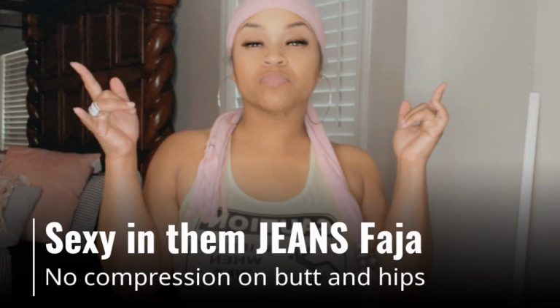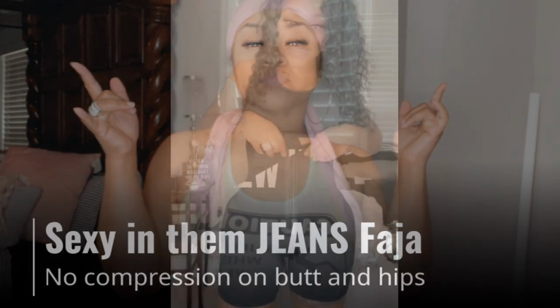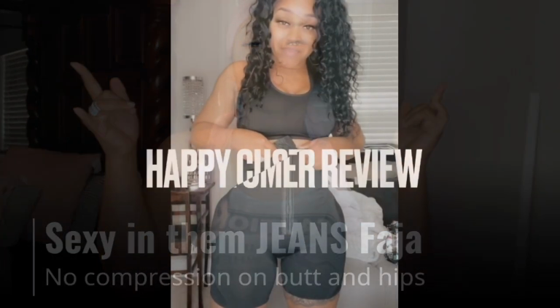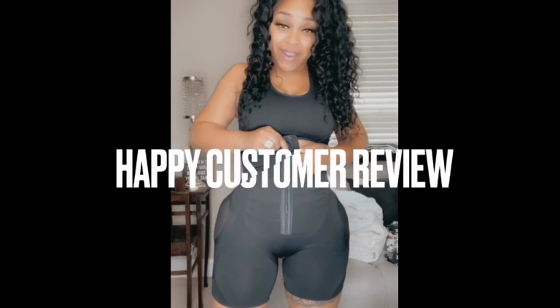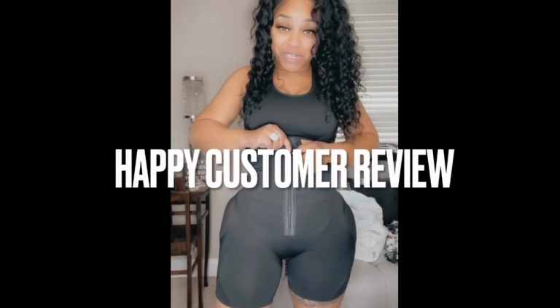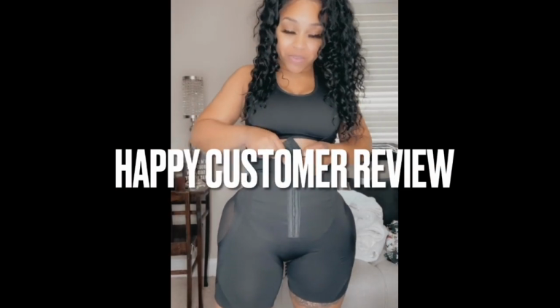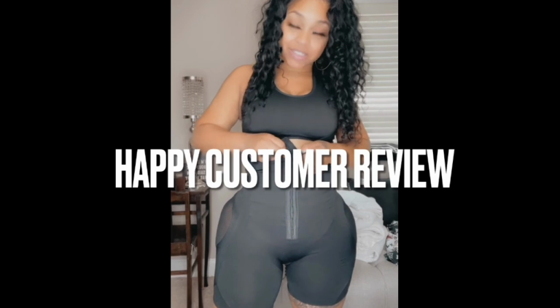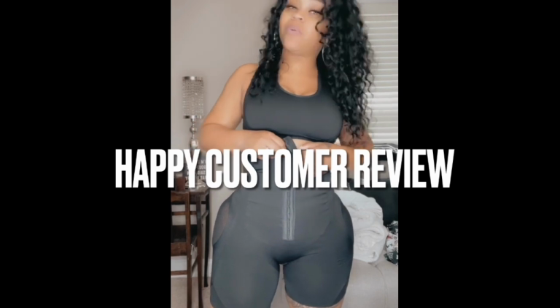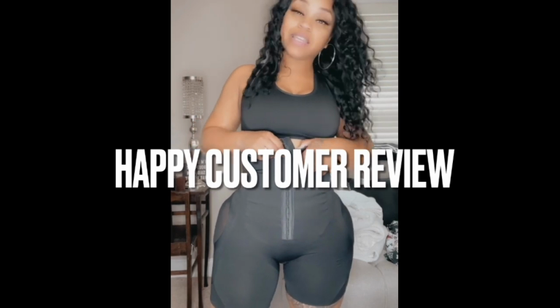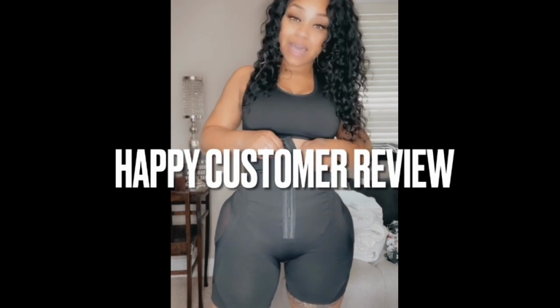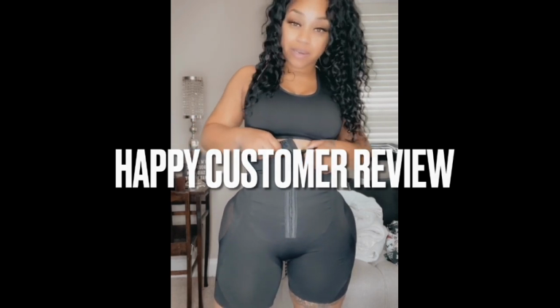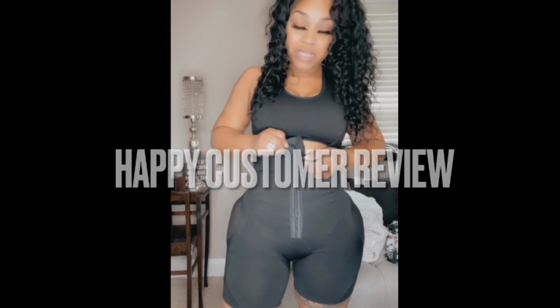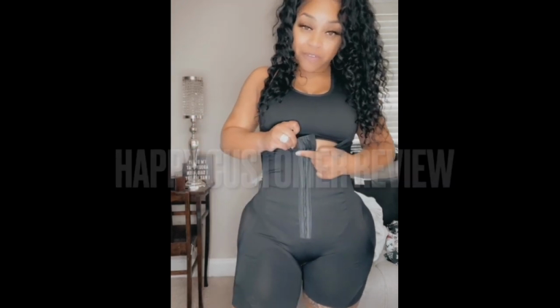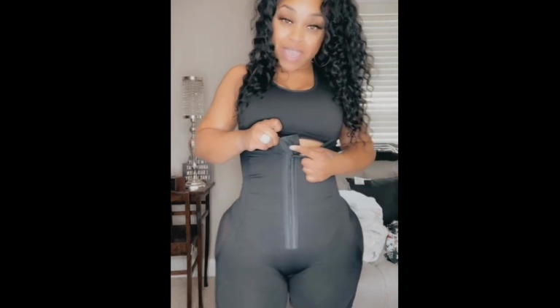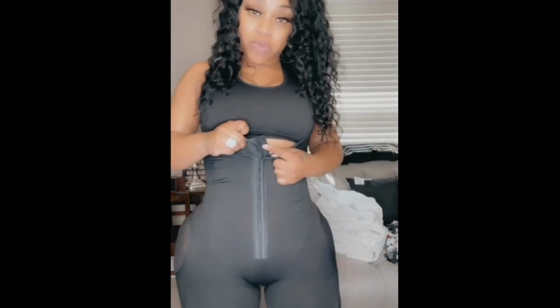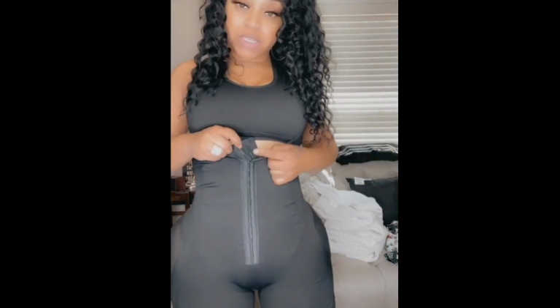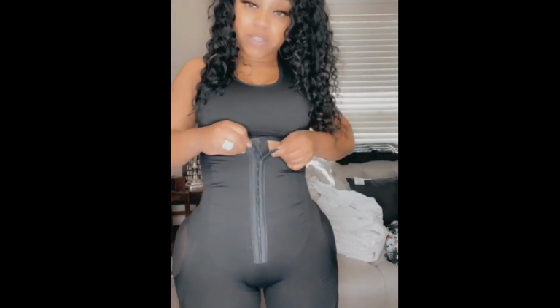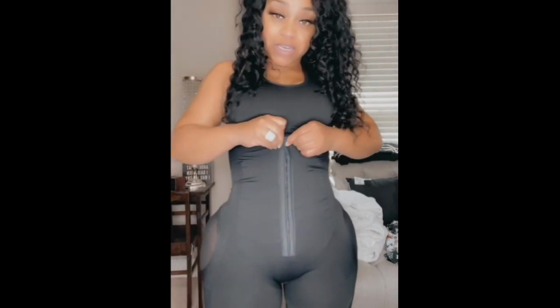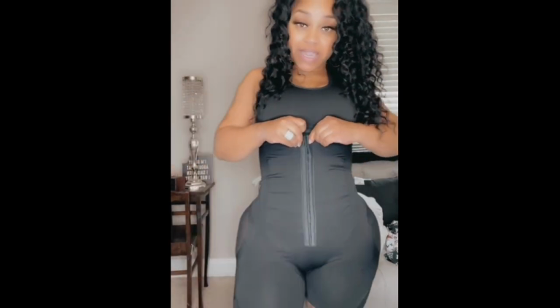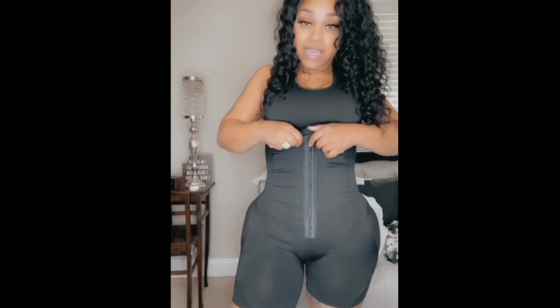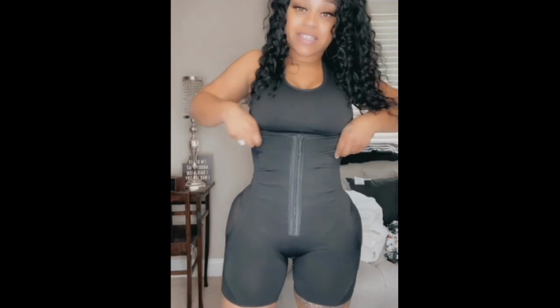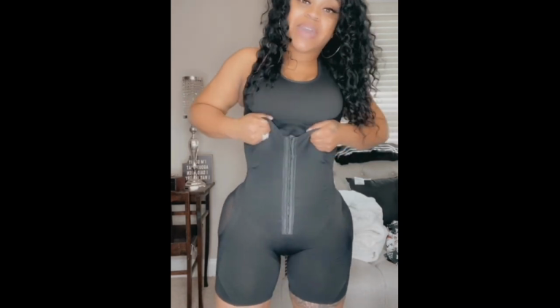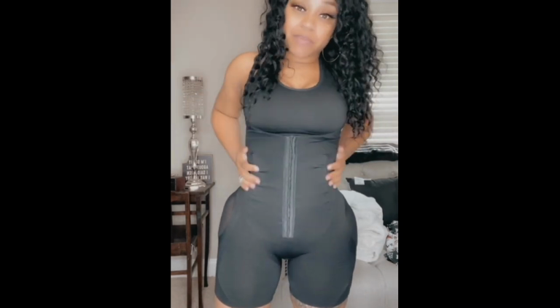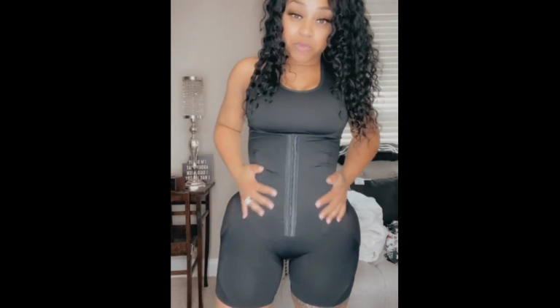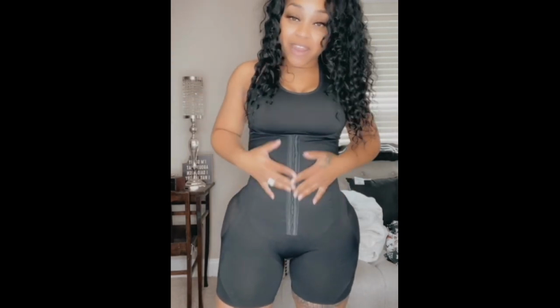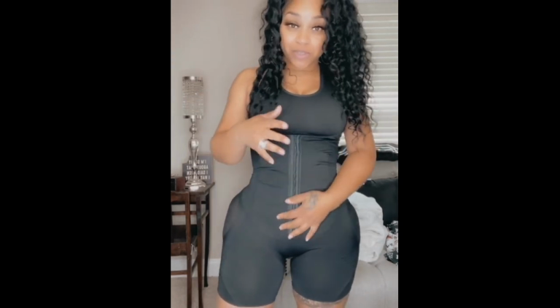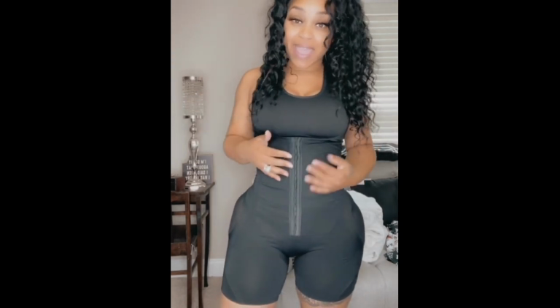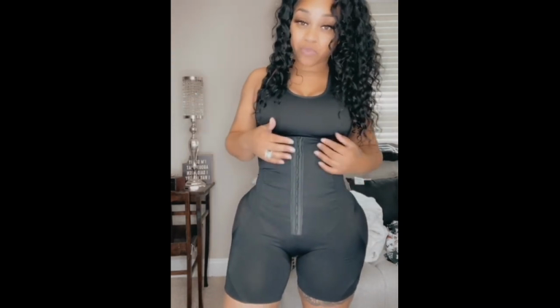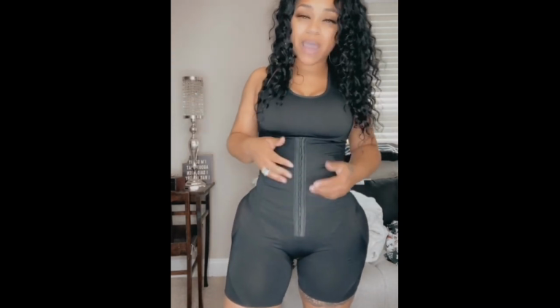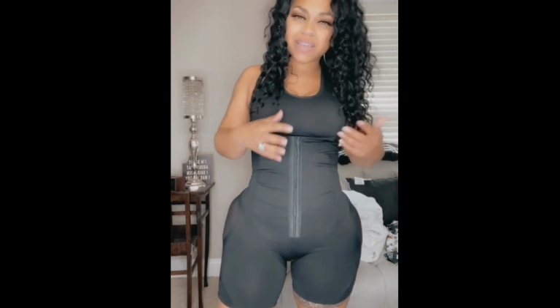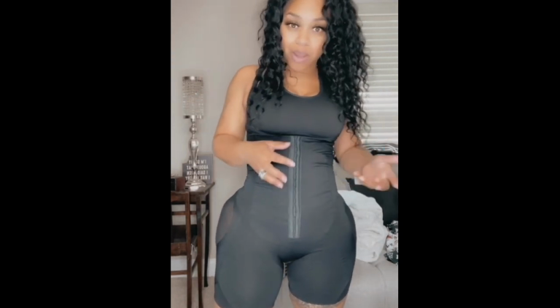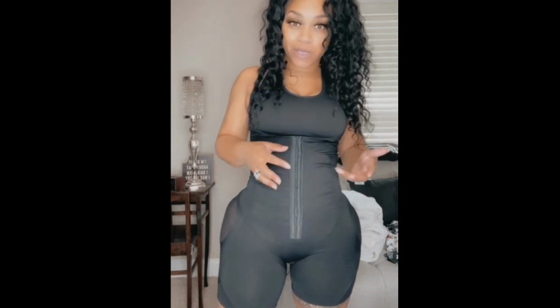Hi guys, this garment right here — I do want to show you guys this garment. I wear it under a lot of my clothes, and if you can look, it has three rows of hooks. So if you need to go ahead and make the stomach a little more tighter, then you can do that as well. But I wear this under all of my clothes.